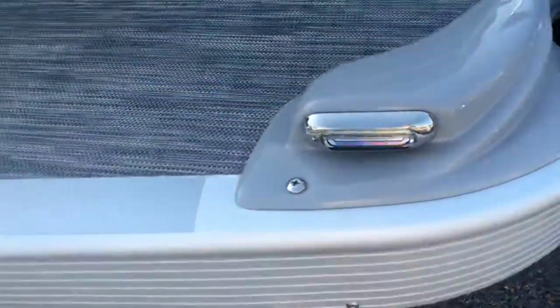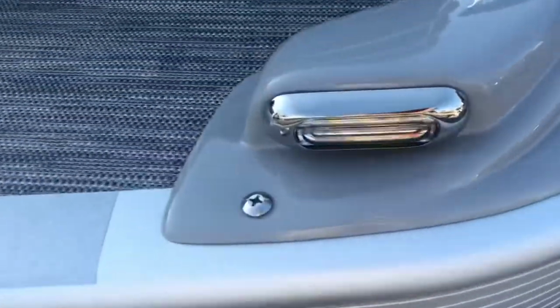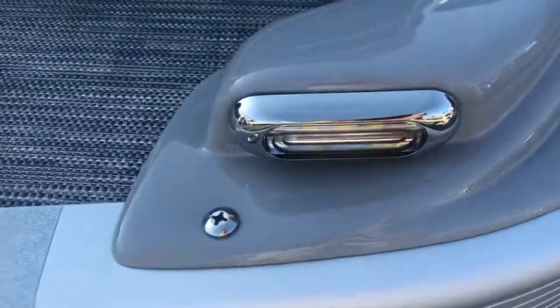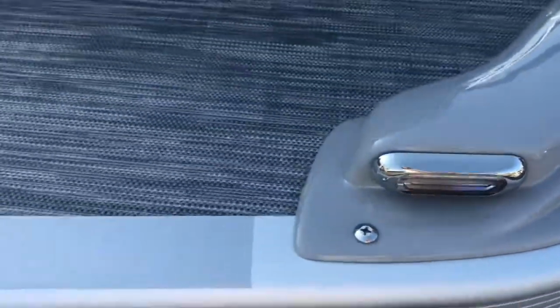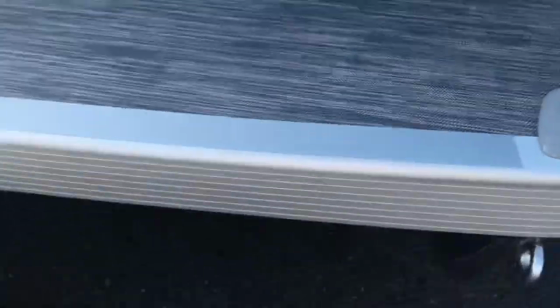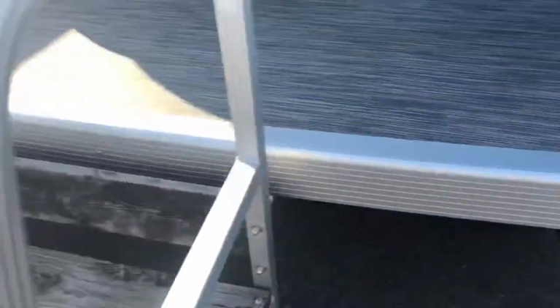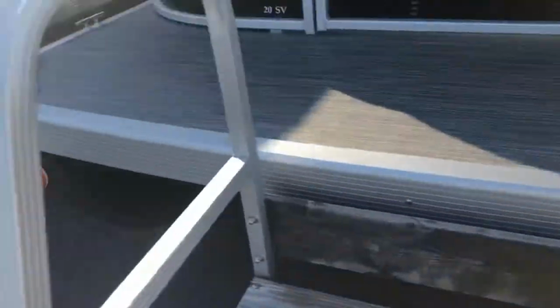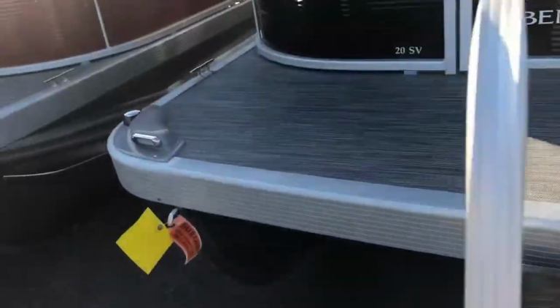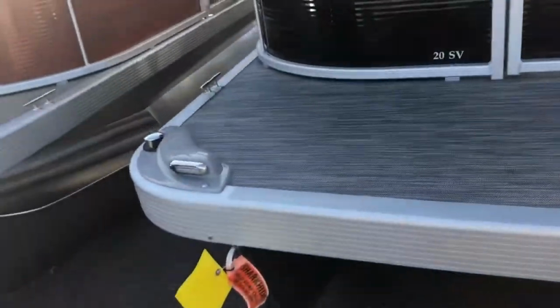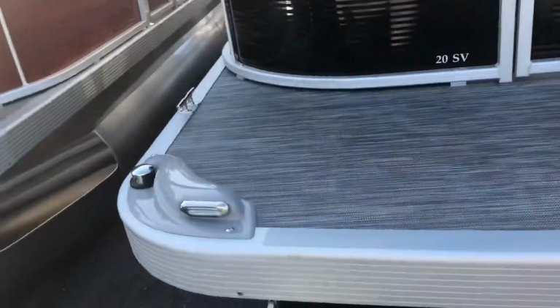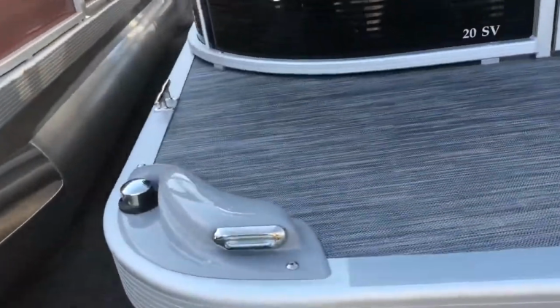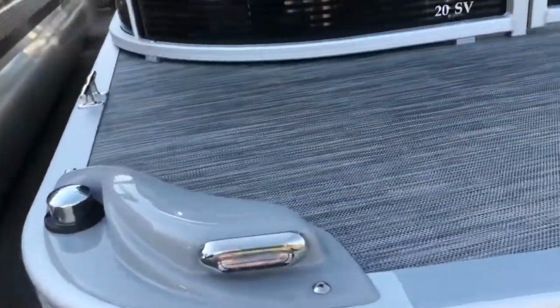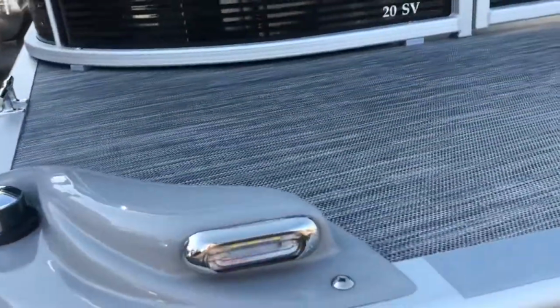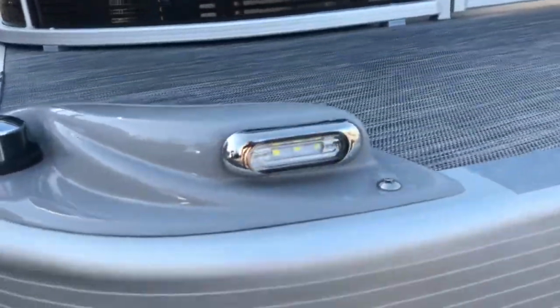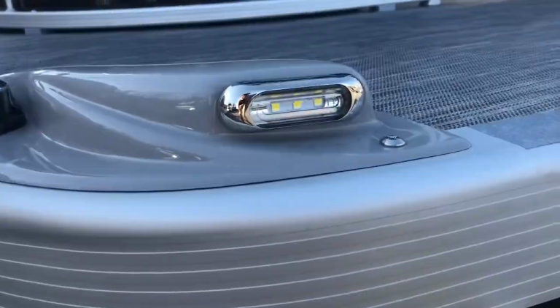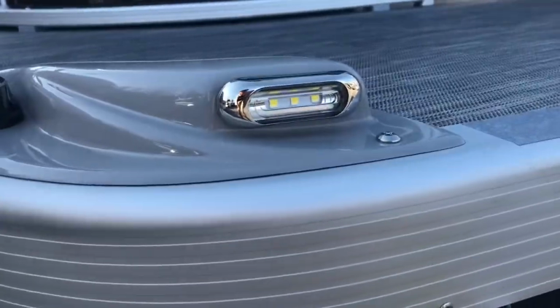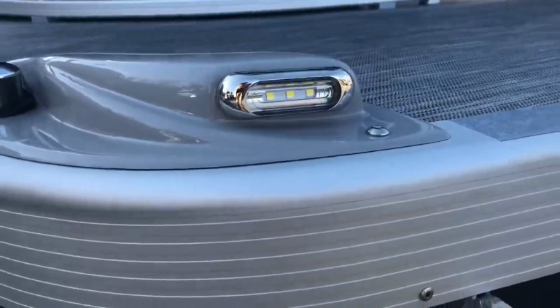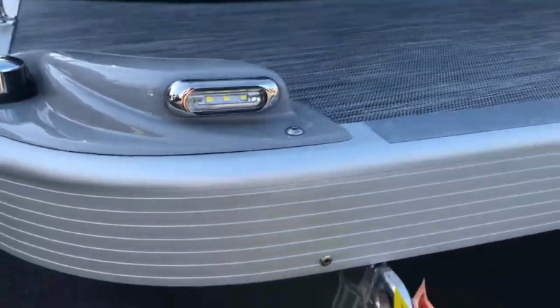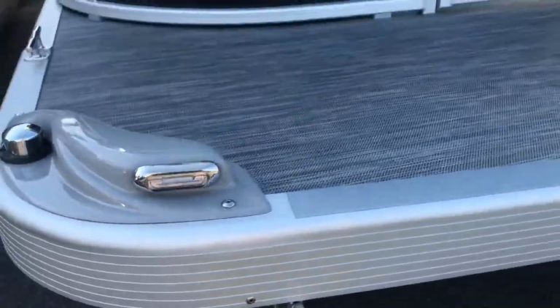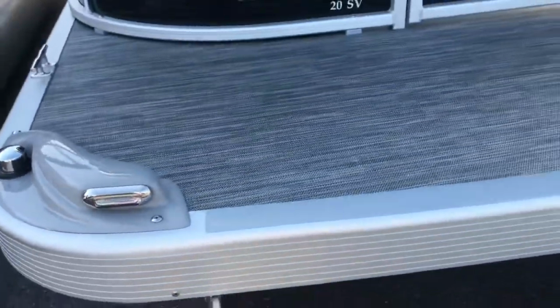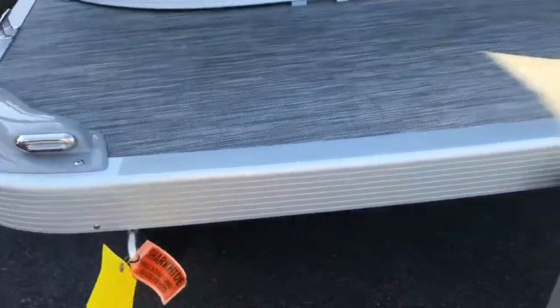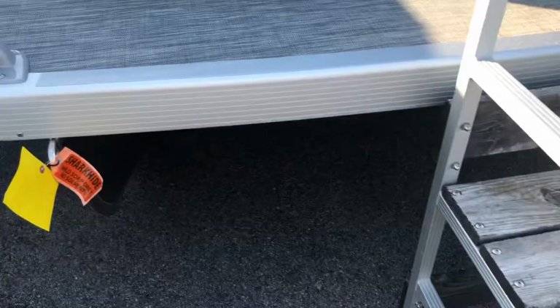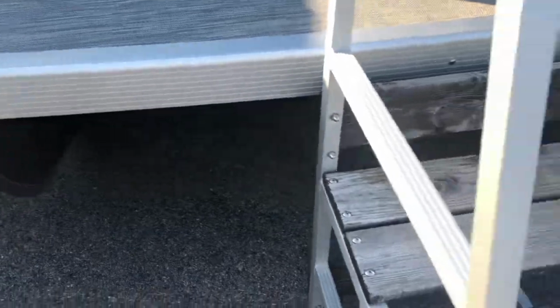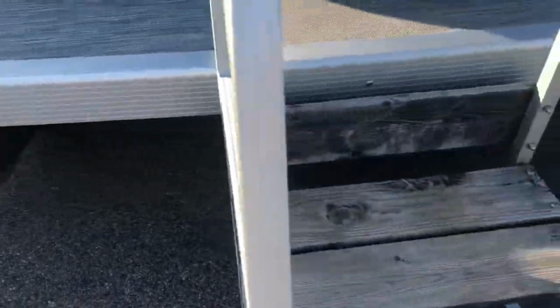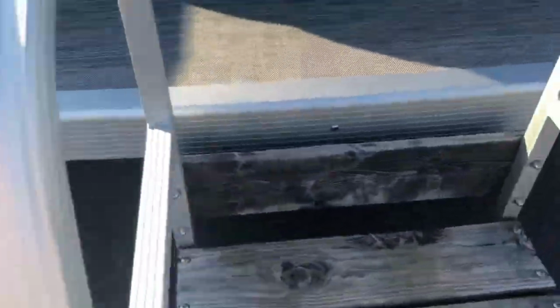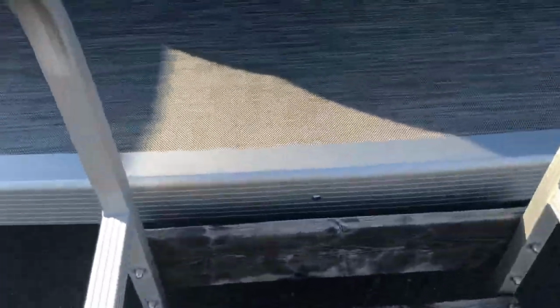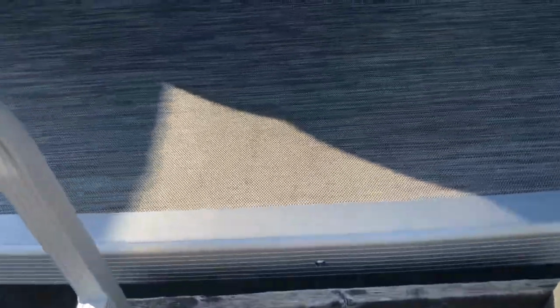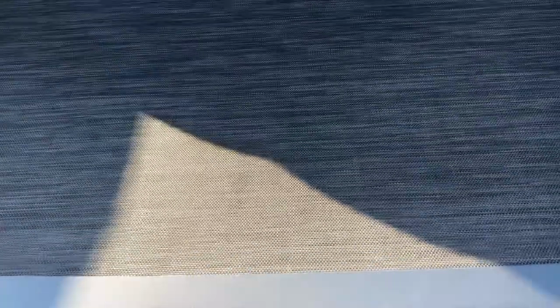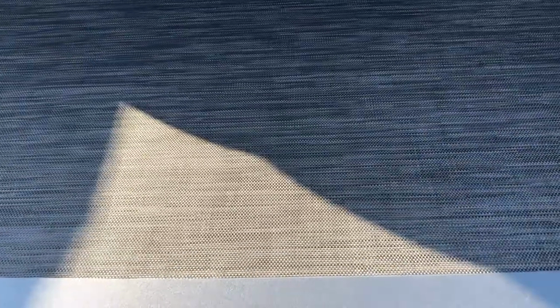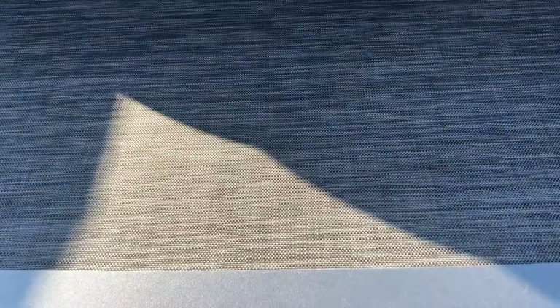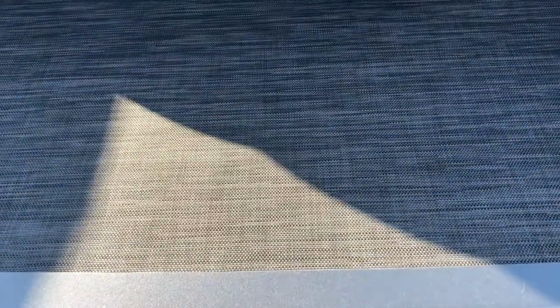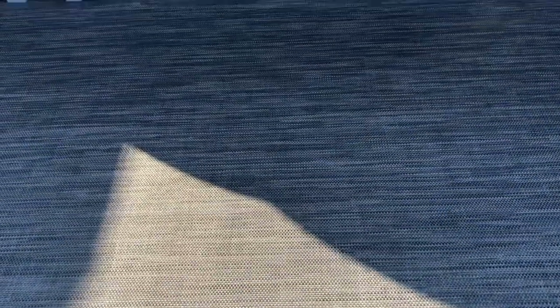On the other side of the boat, we have added LED docking lights to provide better visibility pulling in and out of your docking slip, or on and off your trailer at night. The flooring of this boat is a woven silver vinyl flooring.